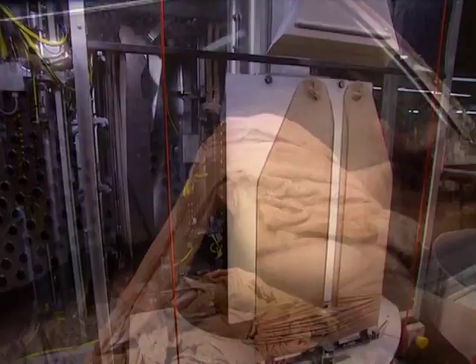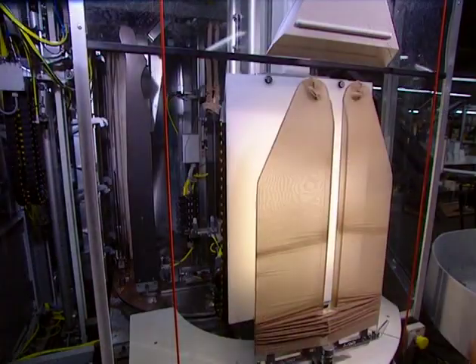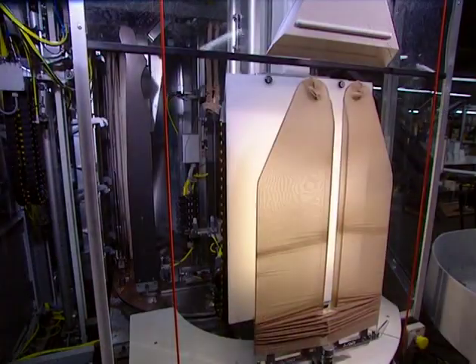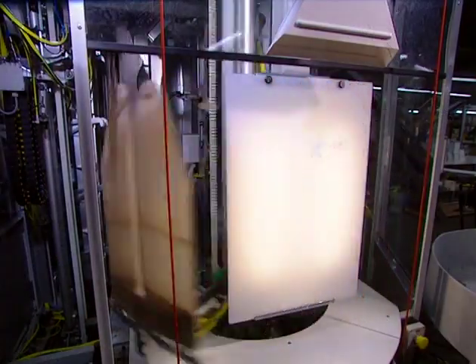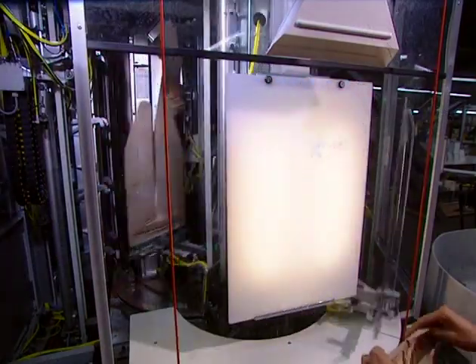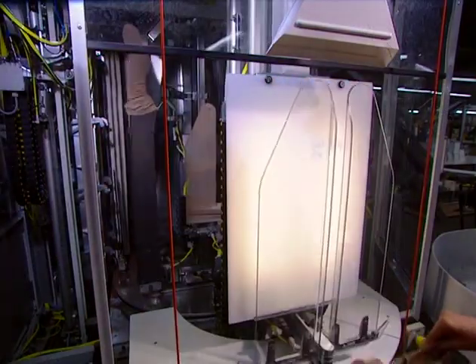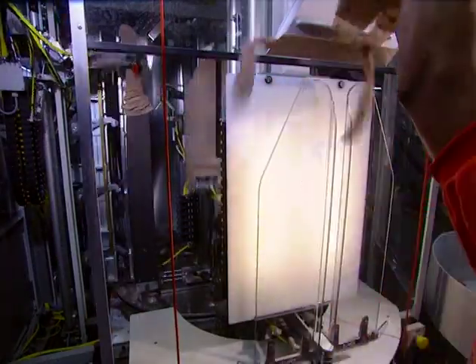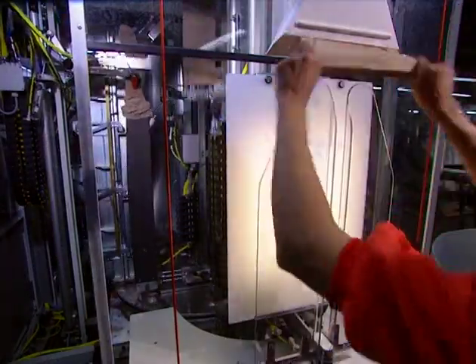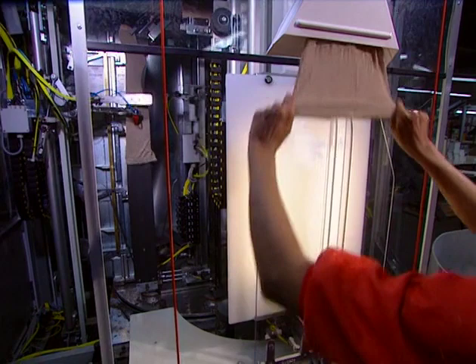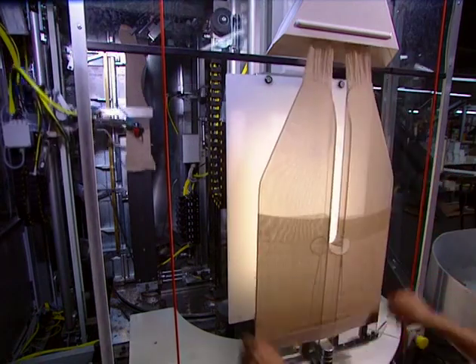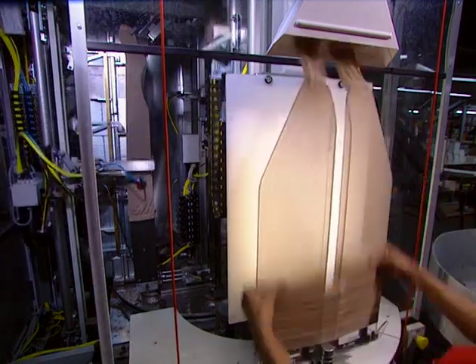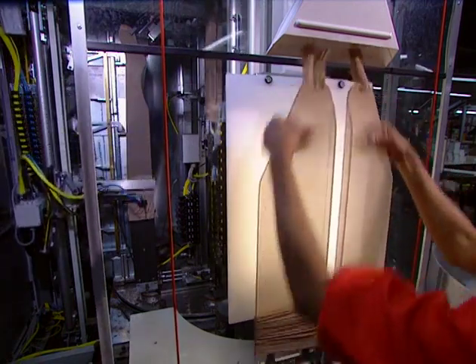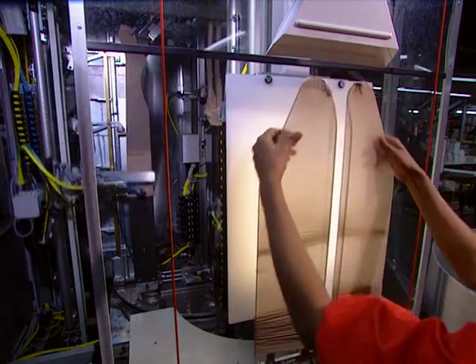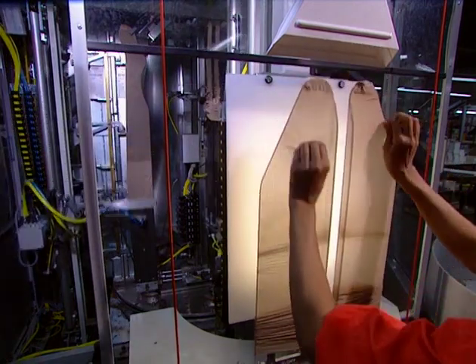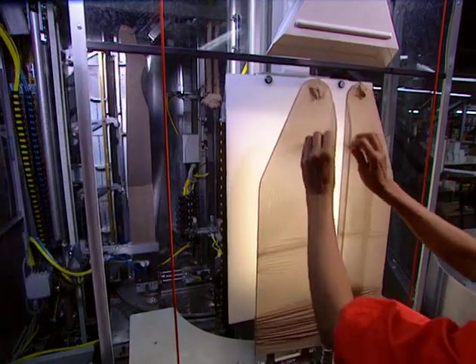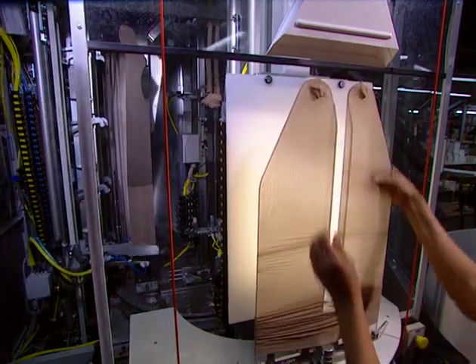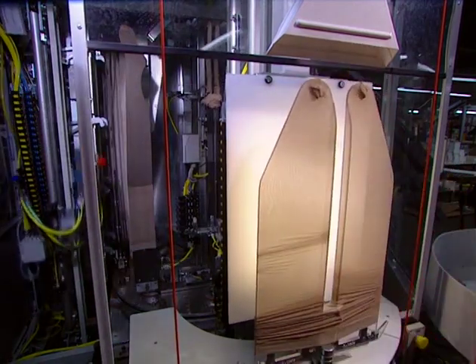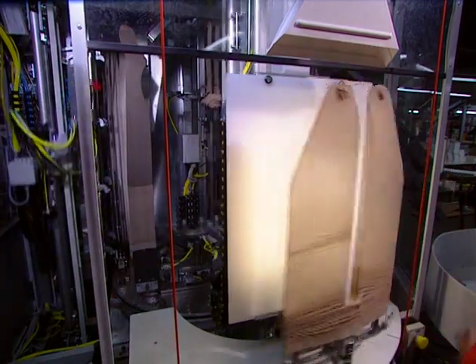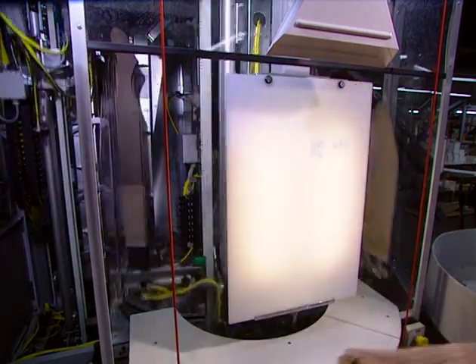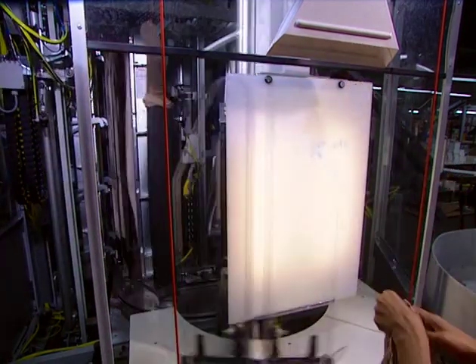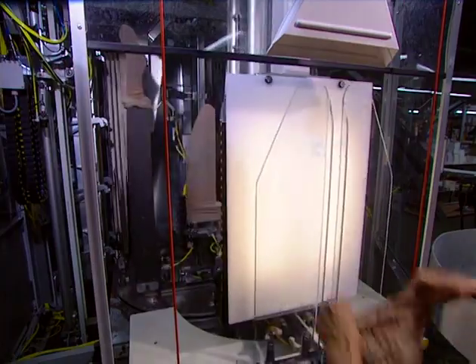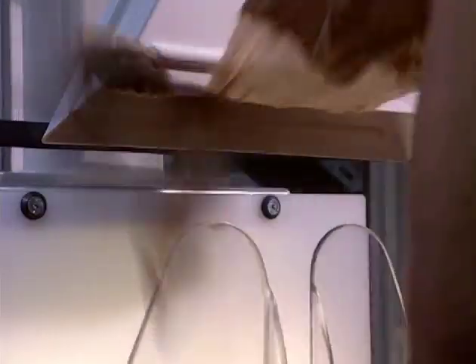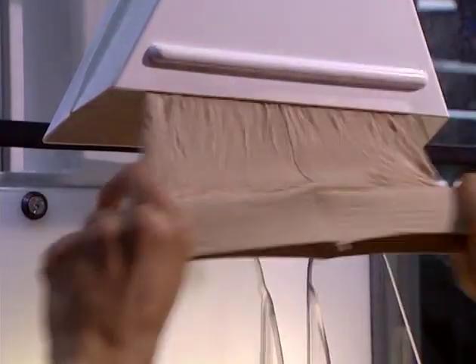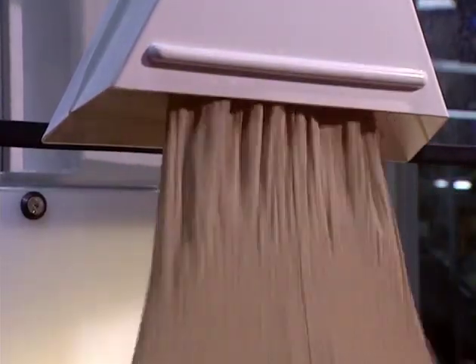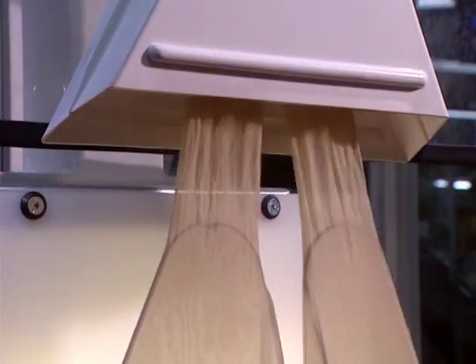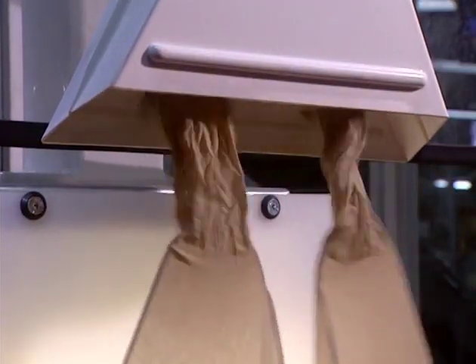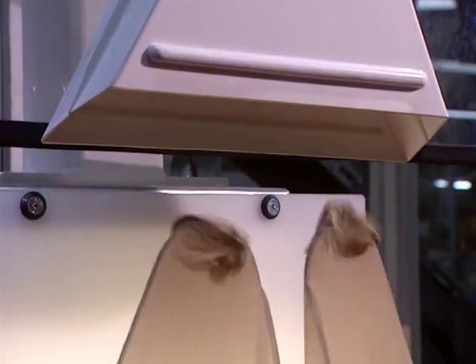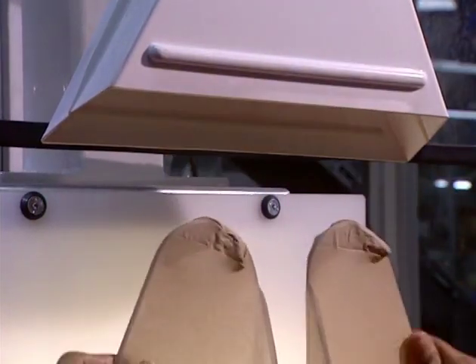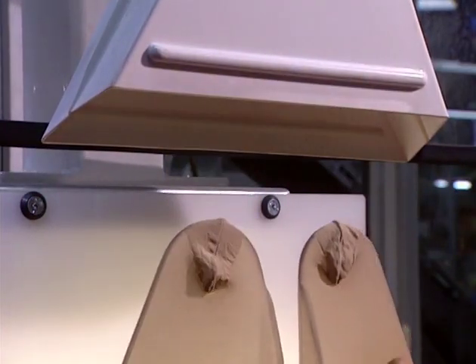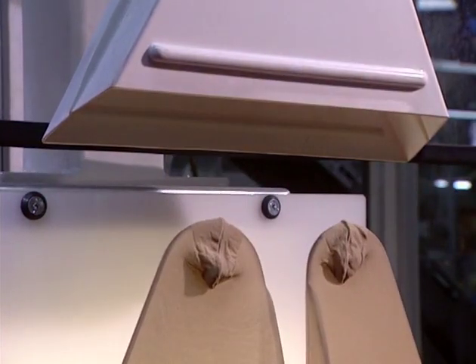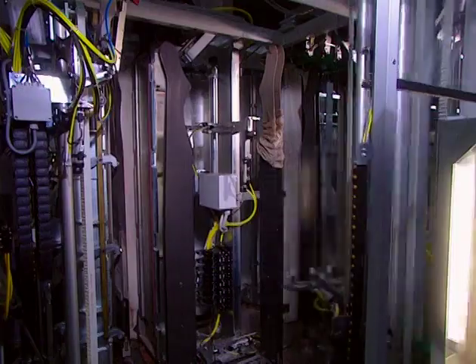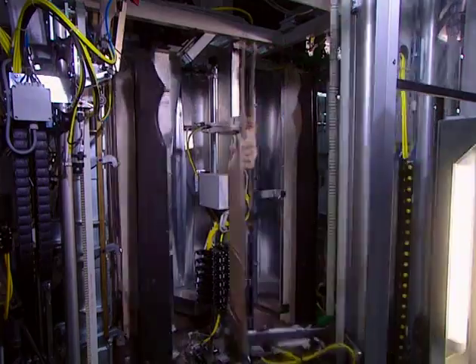Once dried, they proceed to inspection. The pantyhose is placed onto a form which stretches it to allow inspection for any imperfections. If all is well, the pantyhose is transferred onto another metal form where it will be pressed.